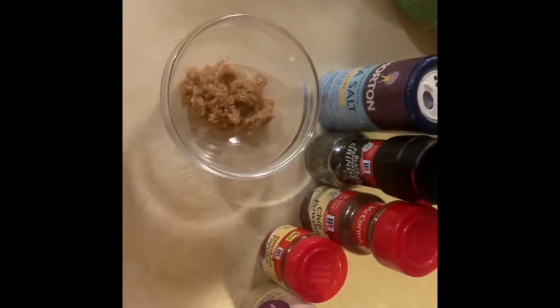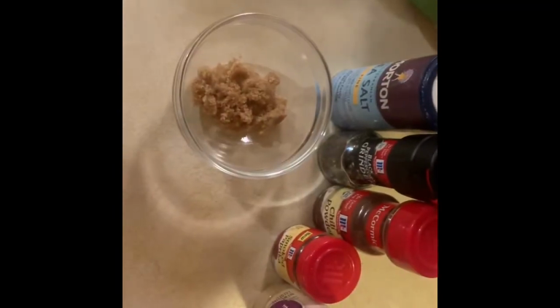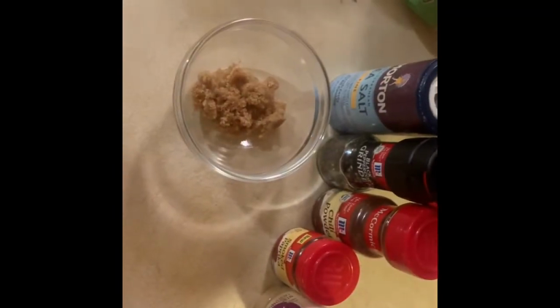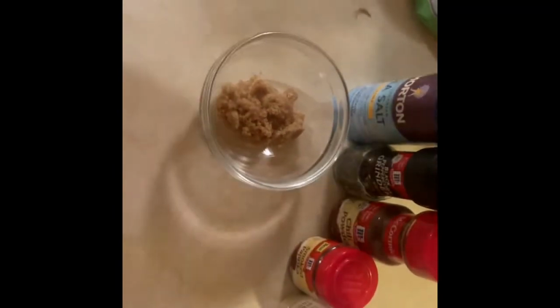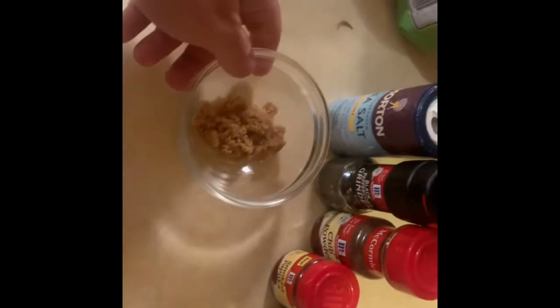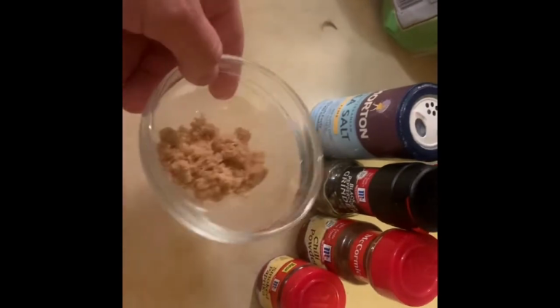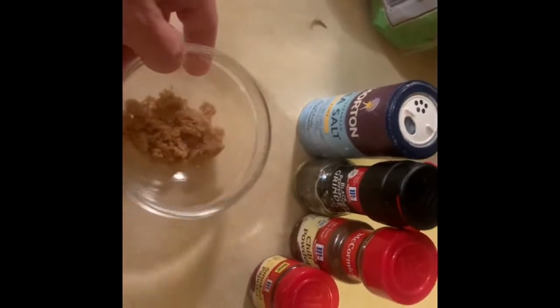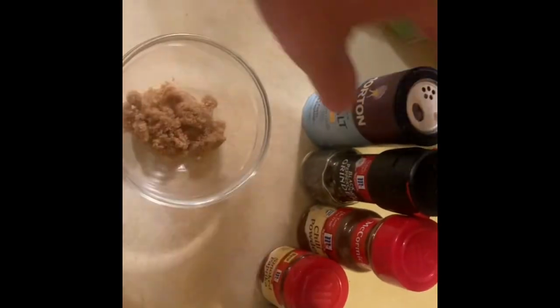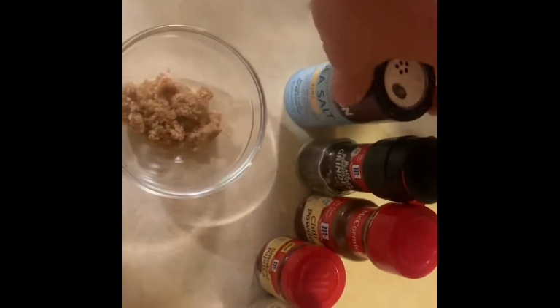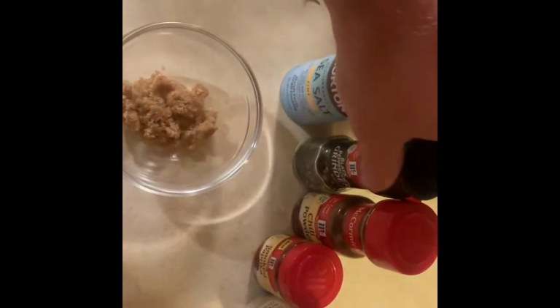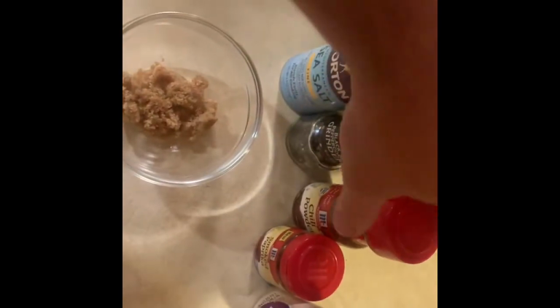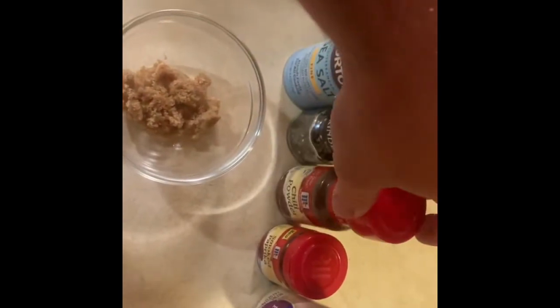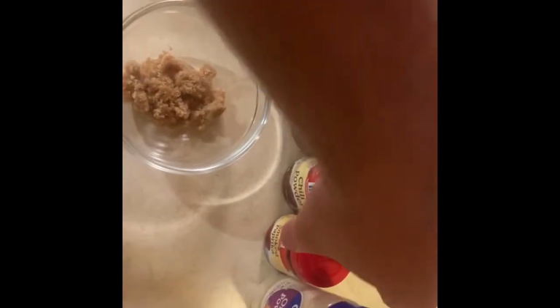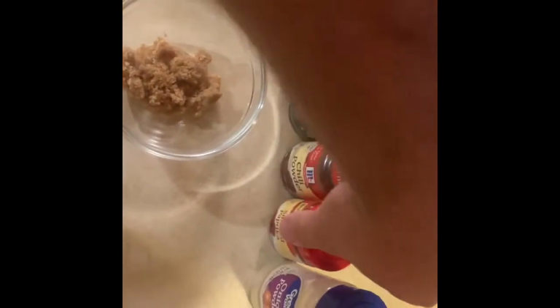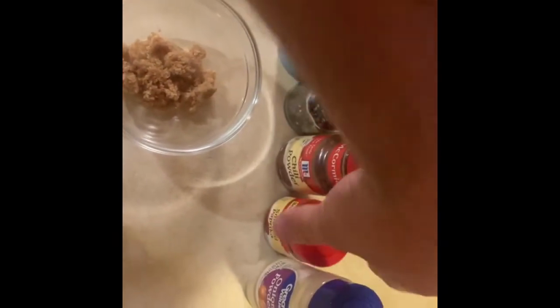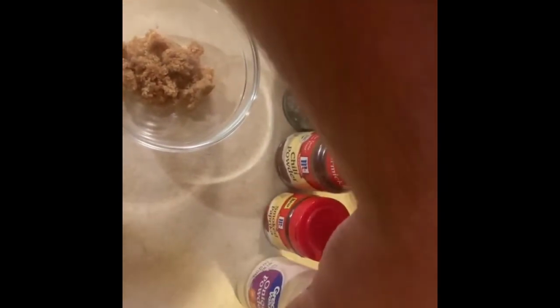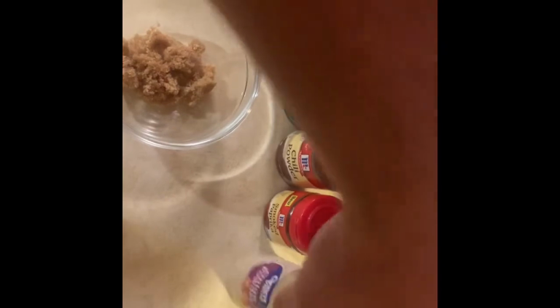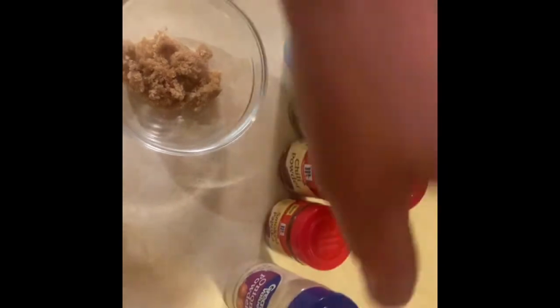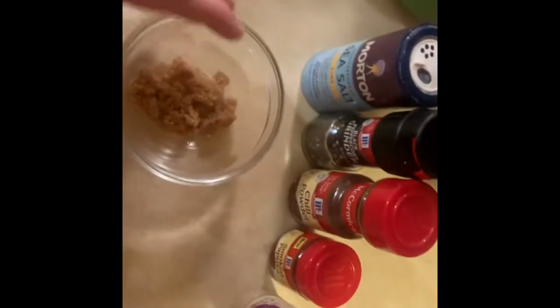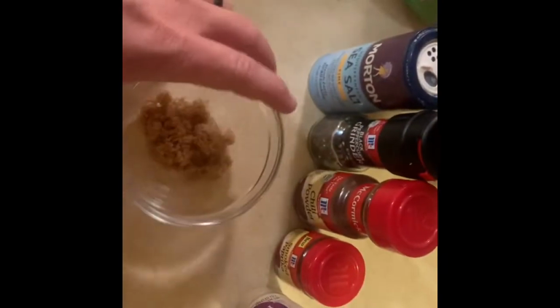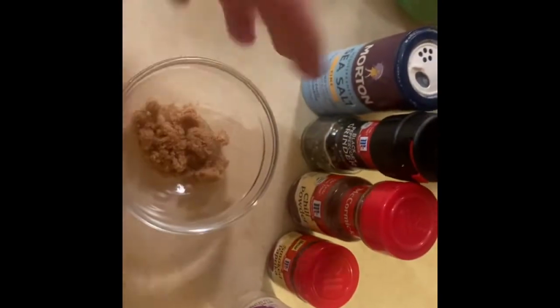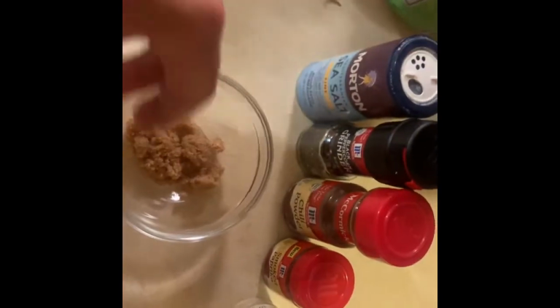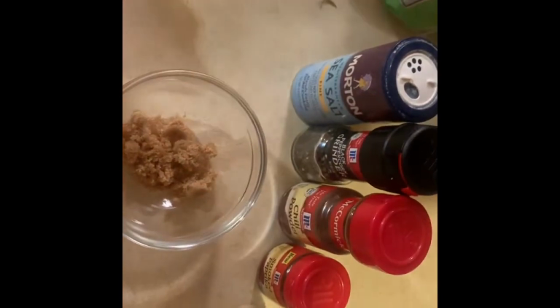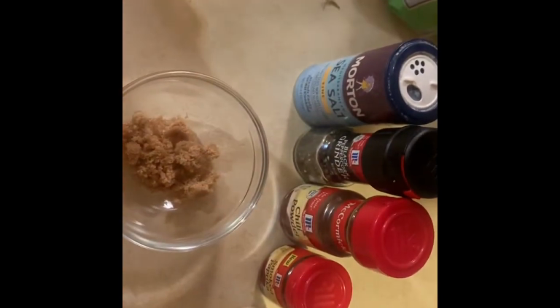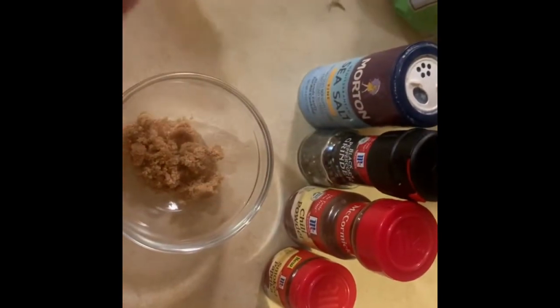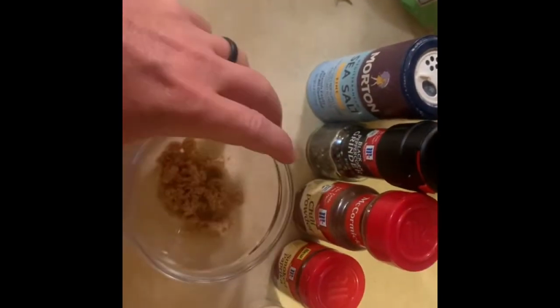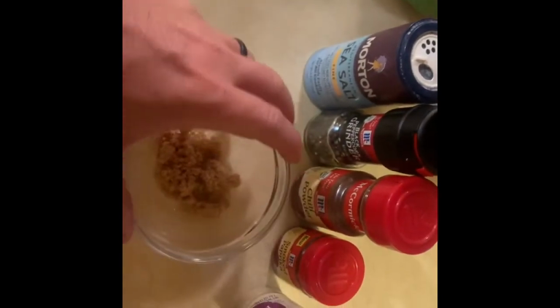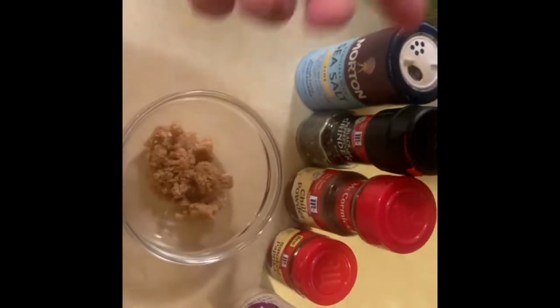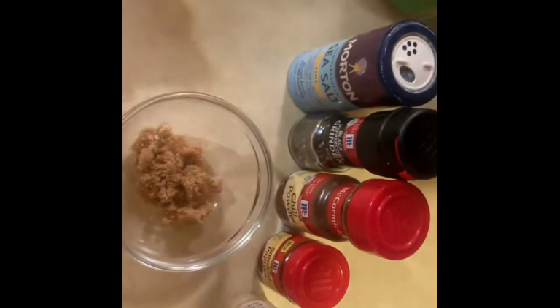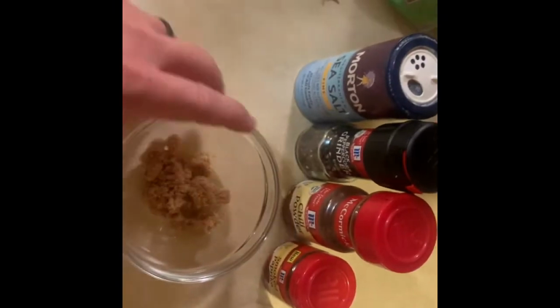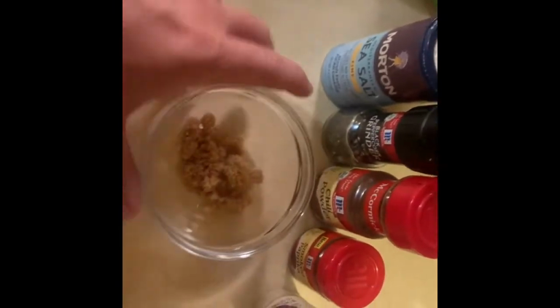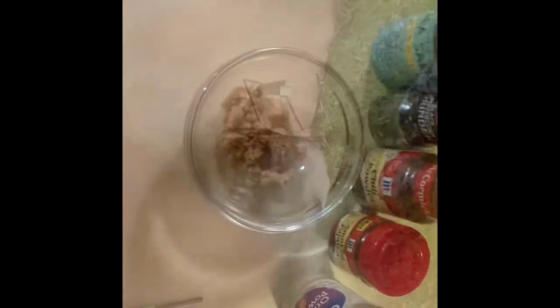Now we're making the dry rub for the brisket. All you need is some brown sugar, salt, pepper, chili powder, smoked paprika, and onion powder. I just kind of eyeball the amounts, but you can taste it before you put it on there.